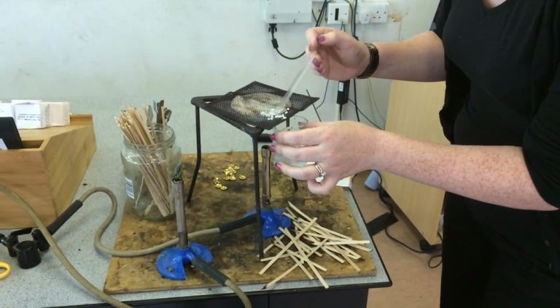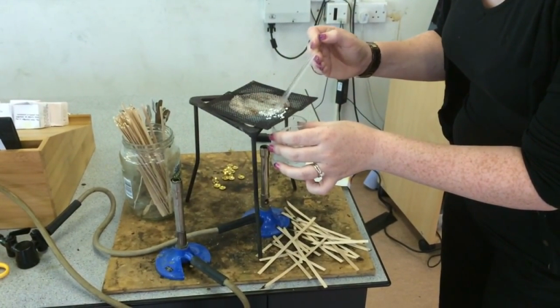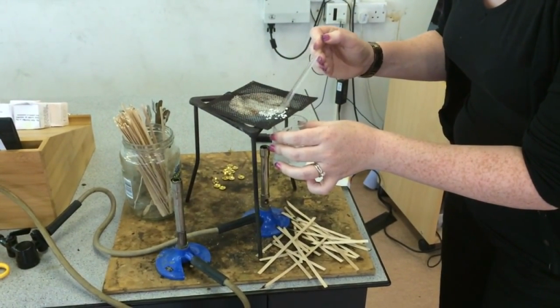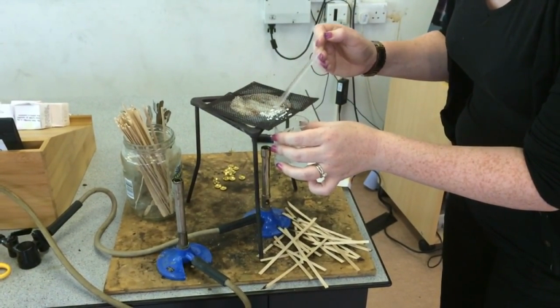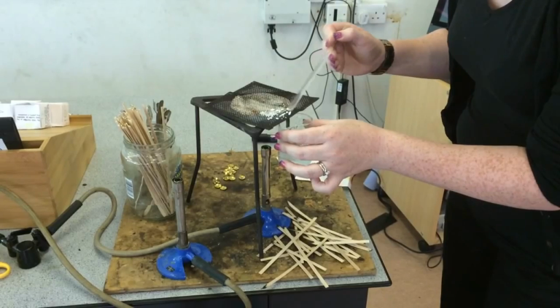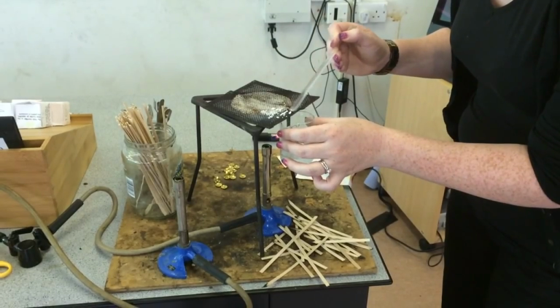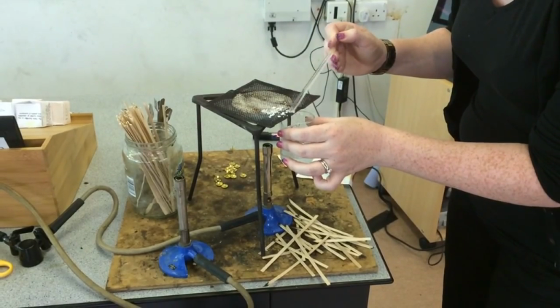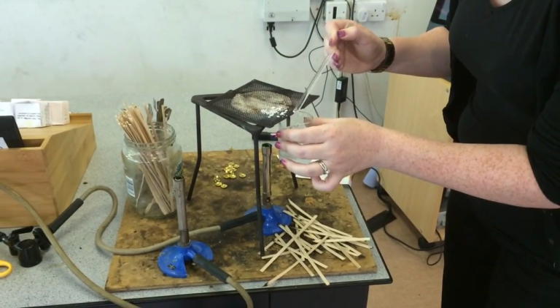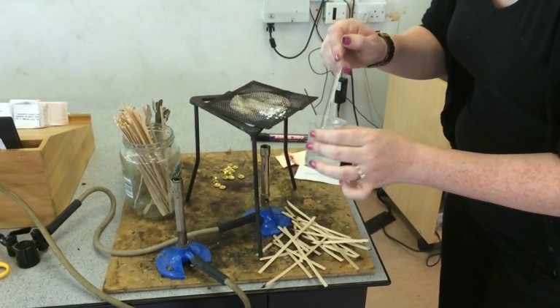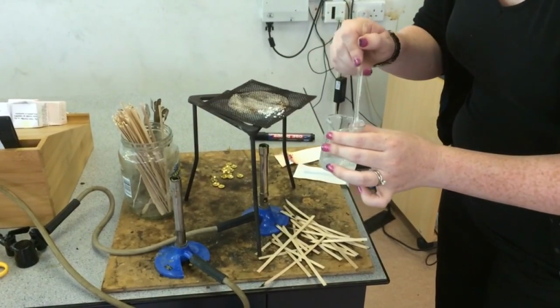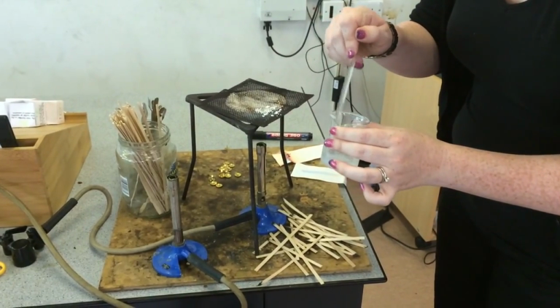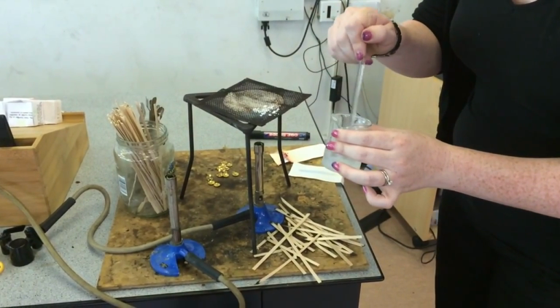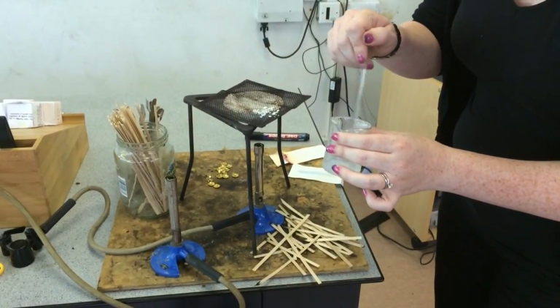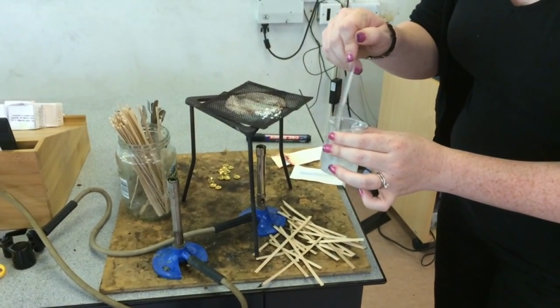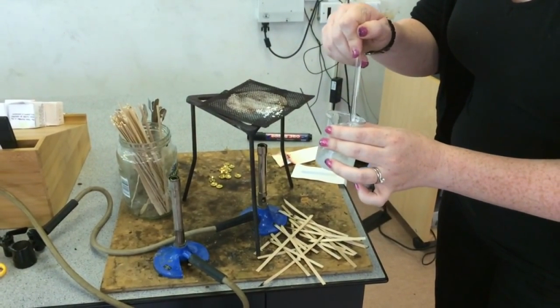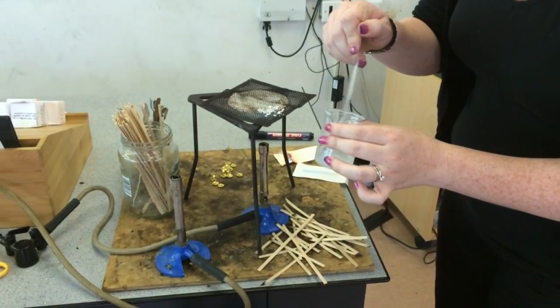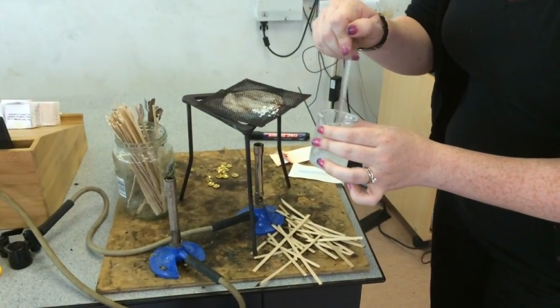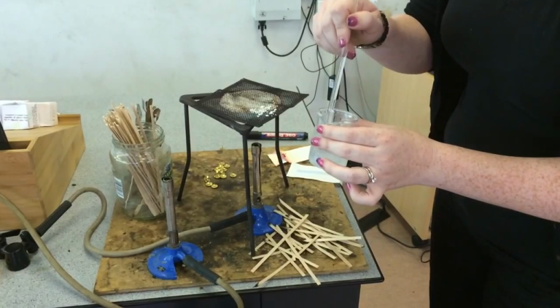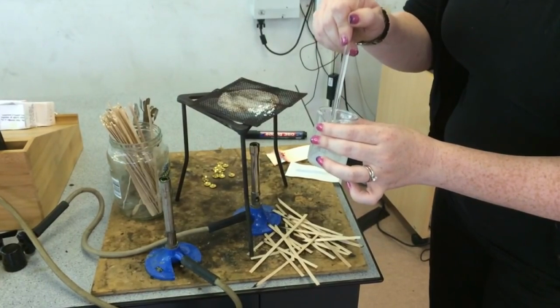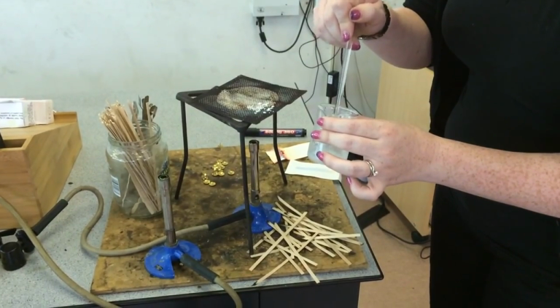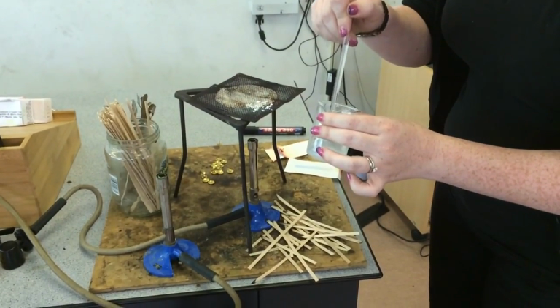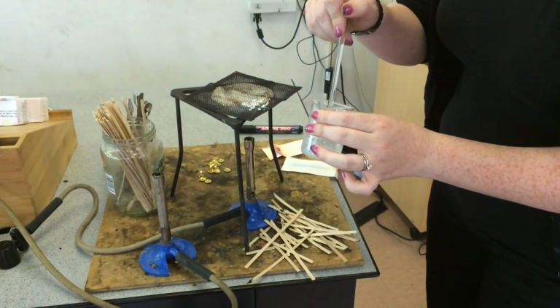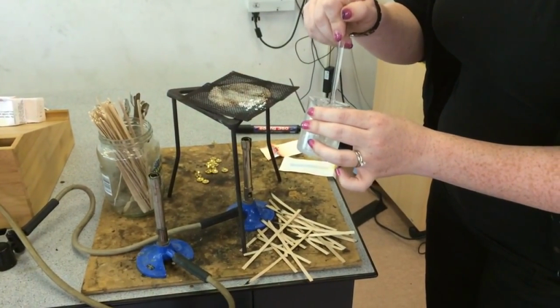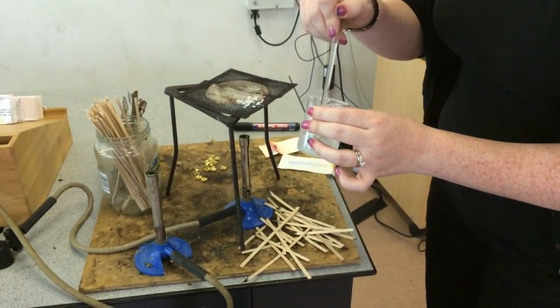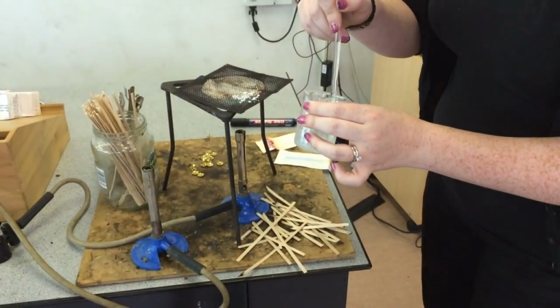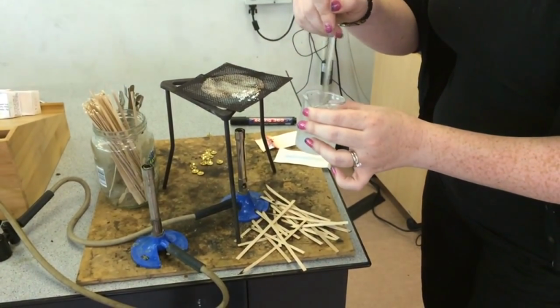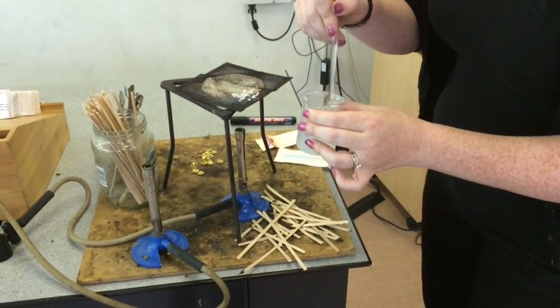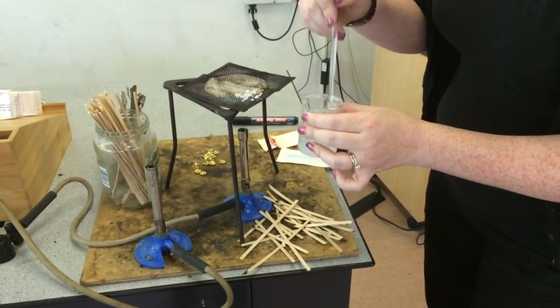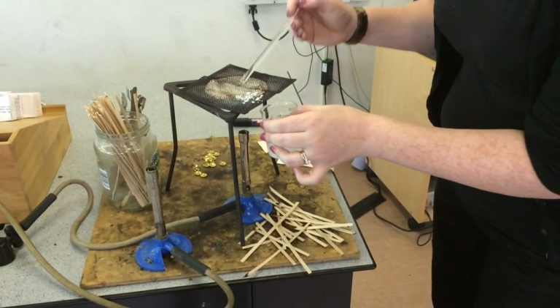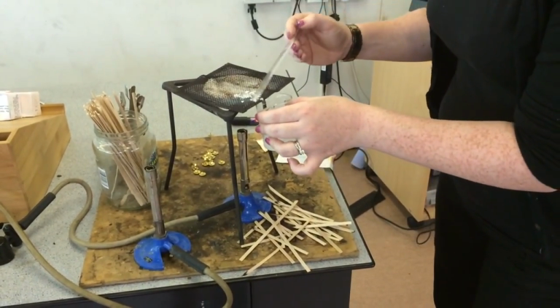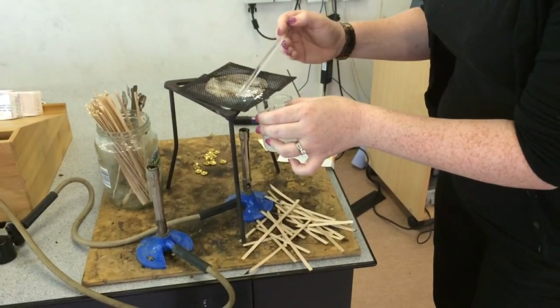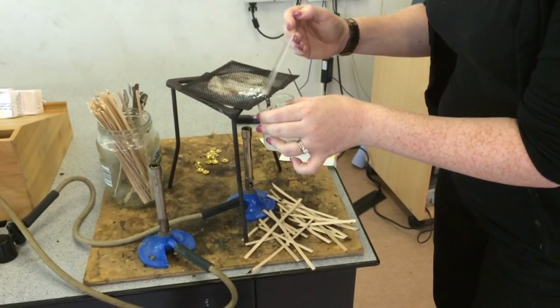It is fizzing because it is hot. As much as we can in and start to stir it. And hopefully what we will see is a cloudy solution. Just giving those a little bit of a crush up. Getting a few more in.